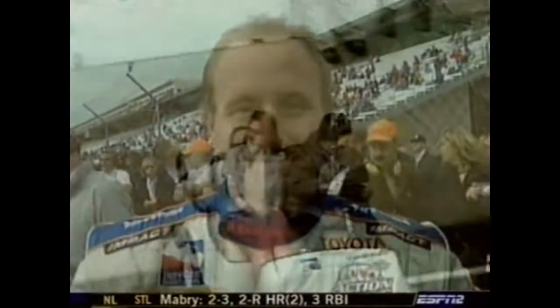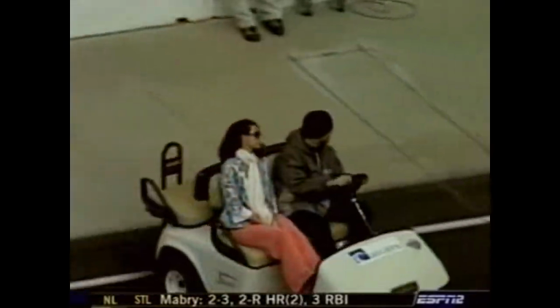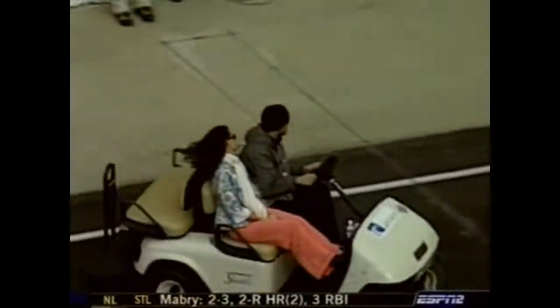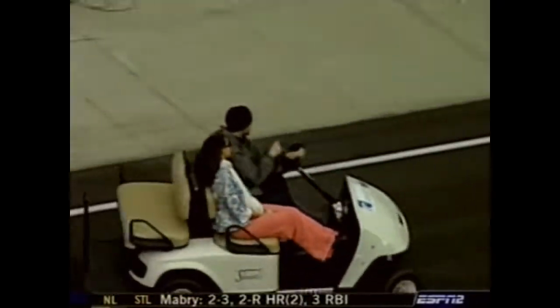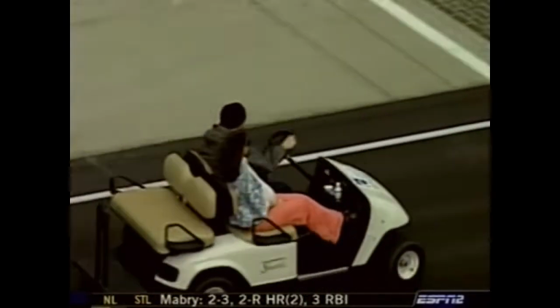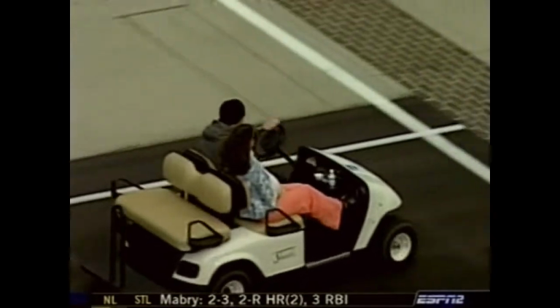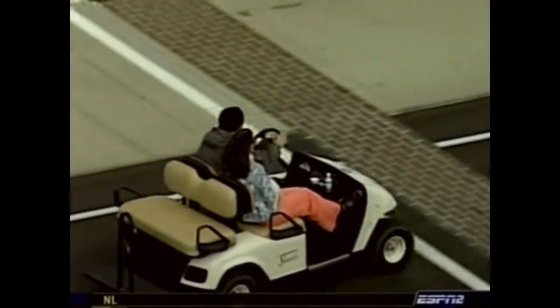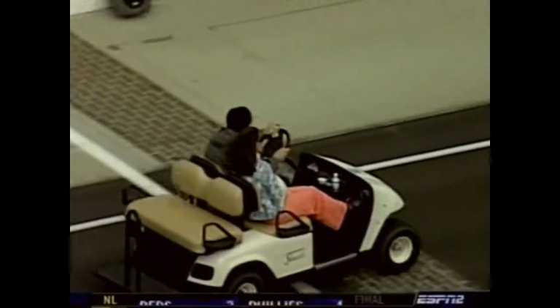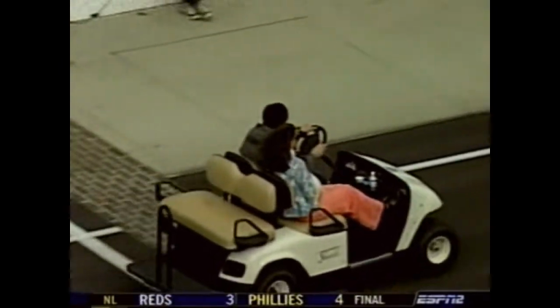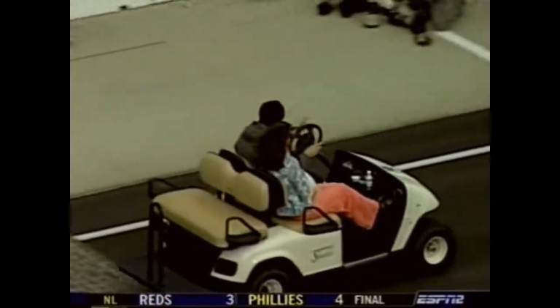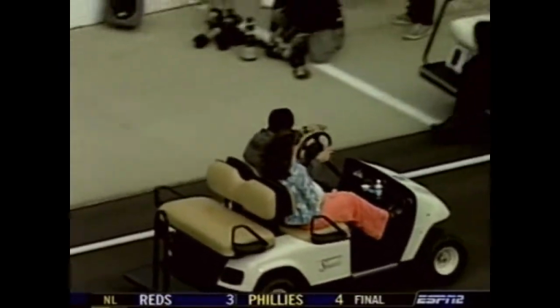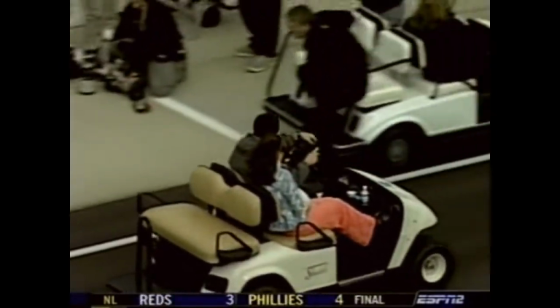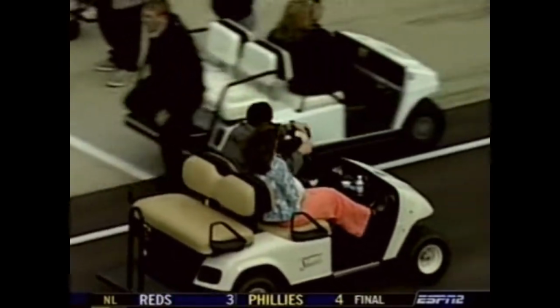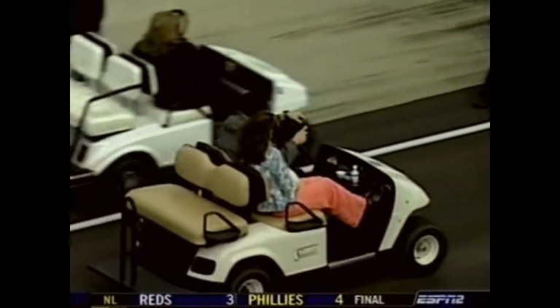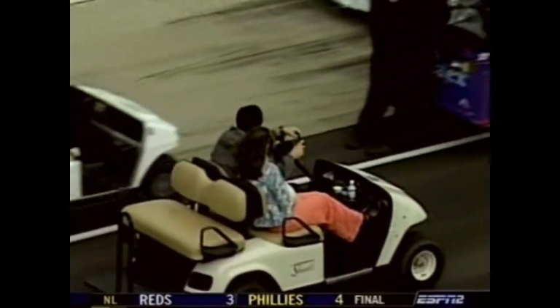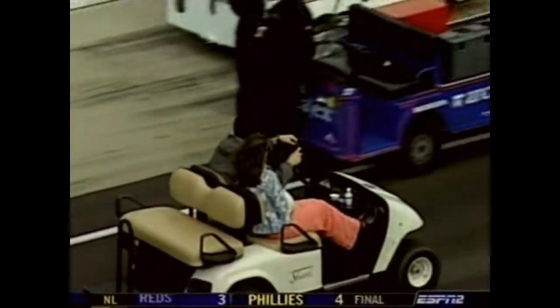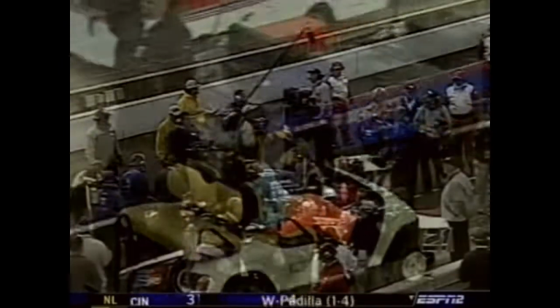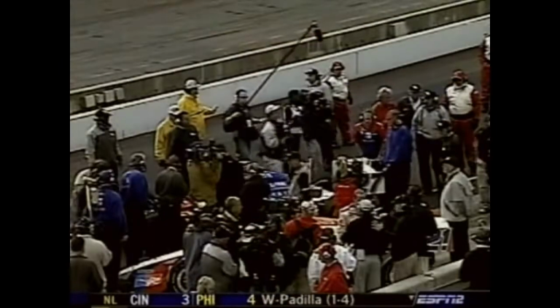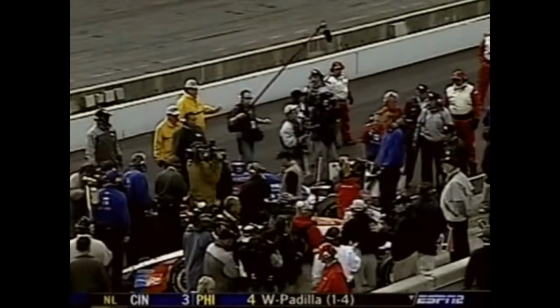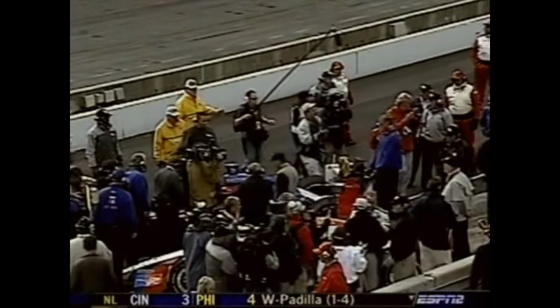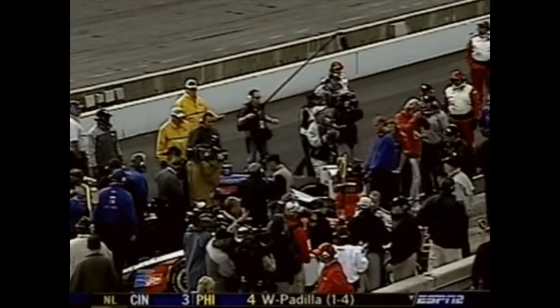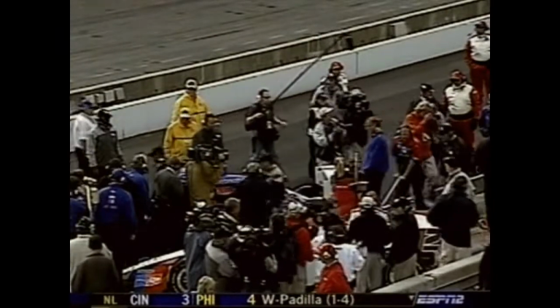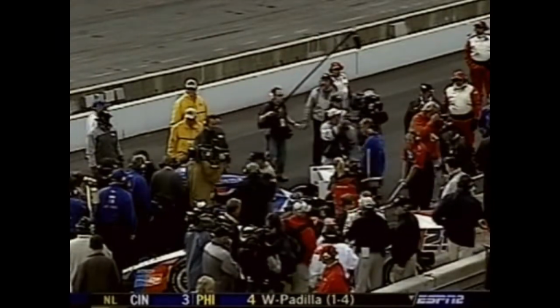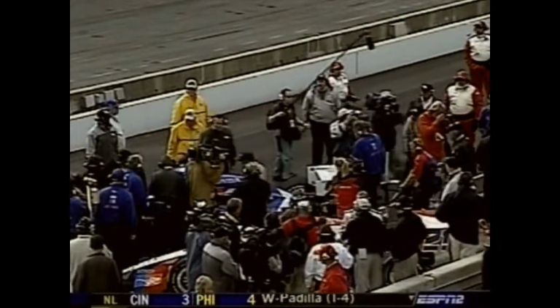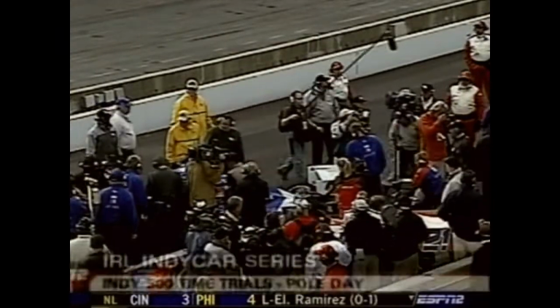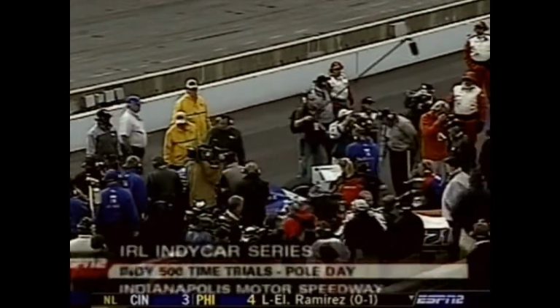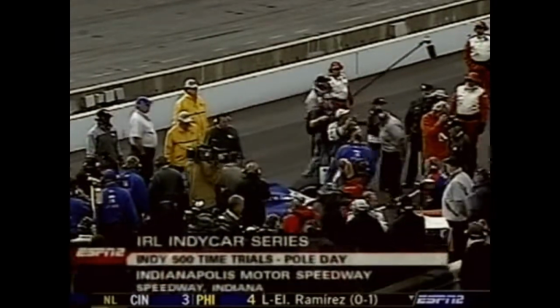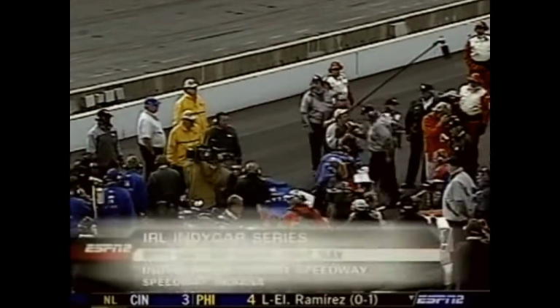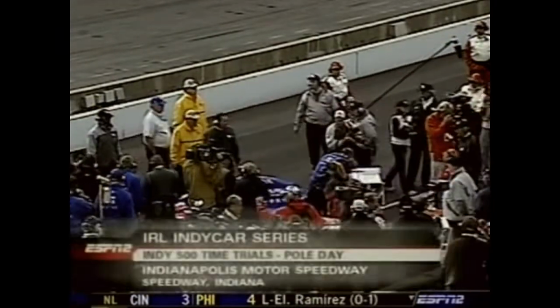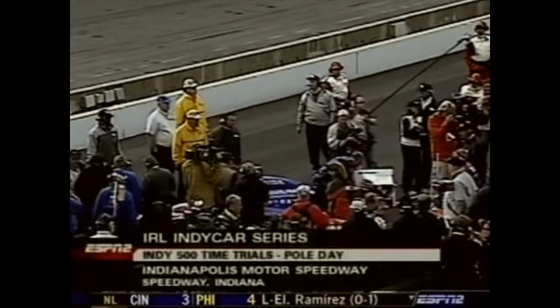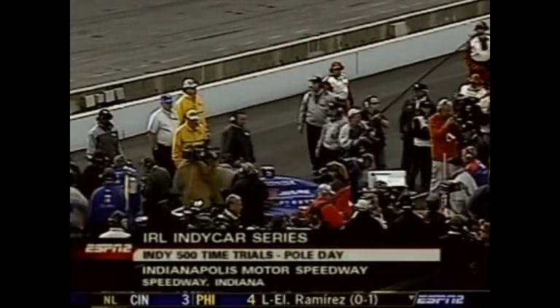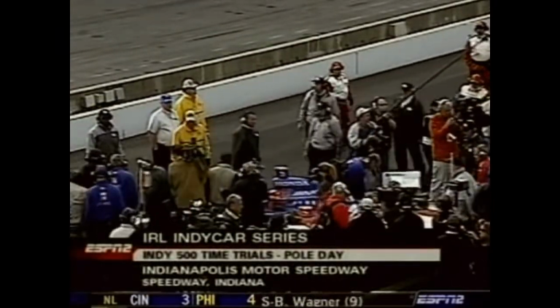We'll hear from Dario Franchitti when we come back — back with pole day in just a moment.